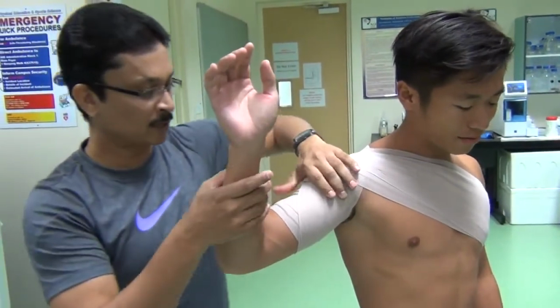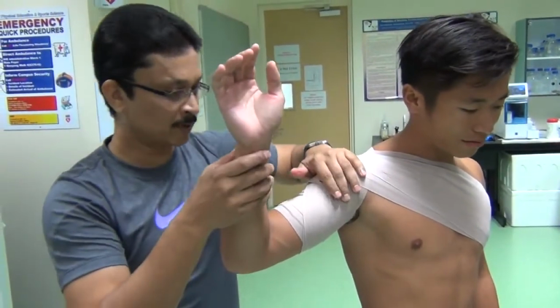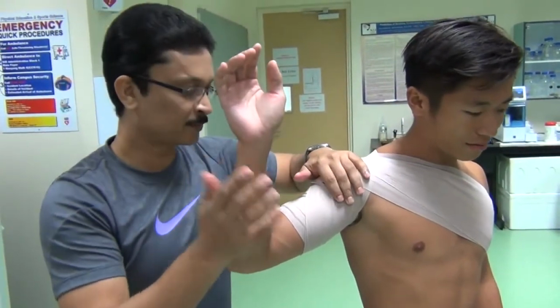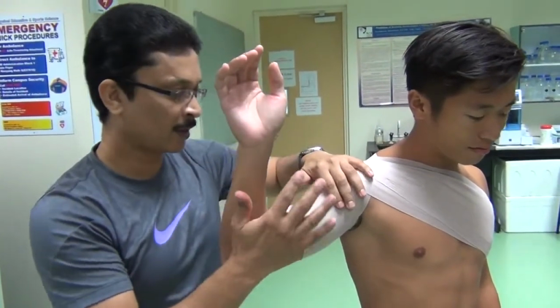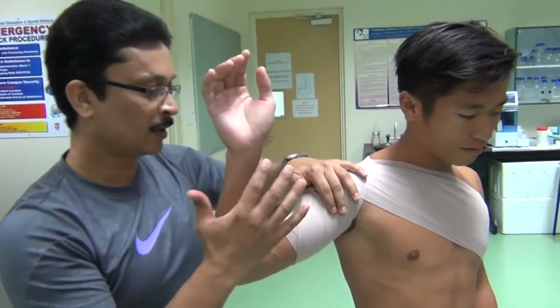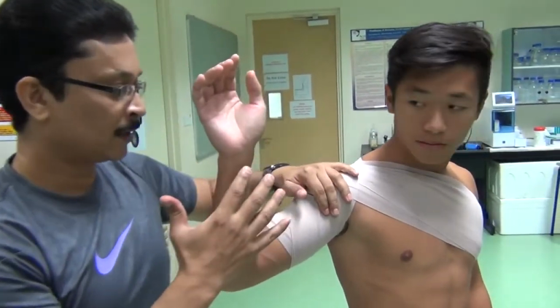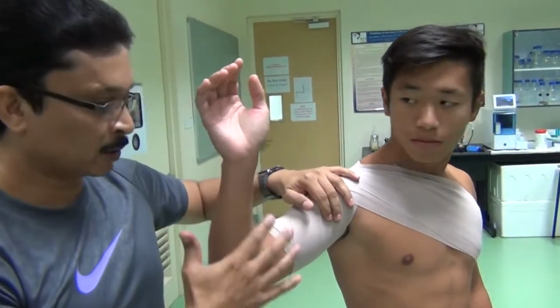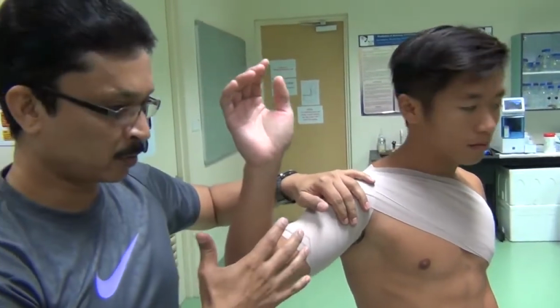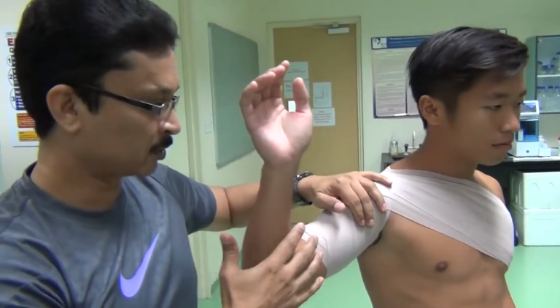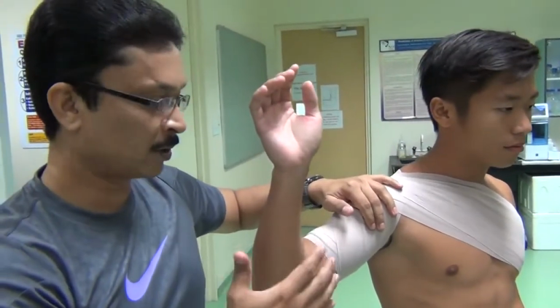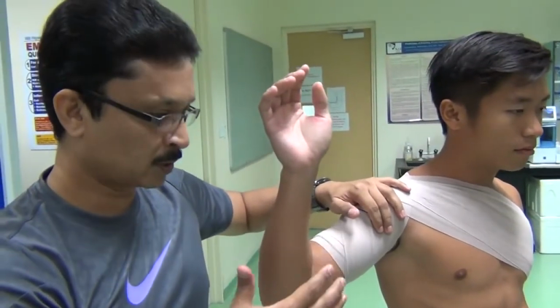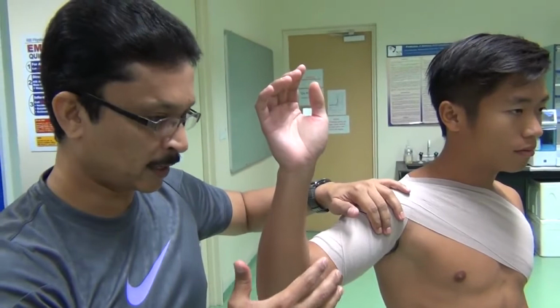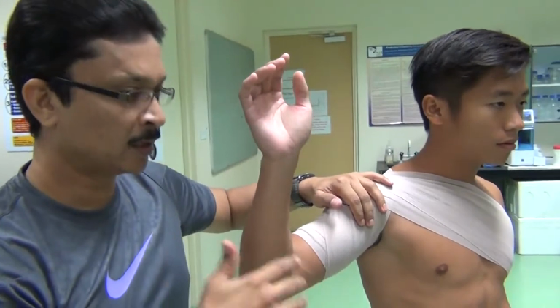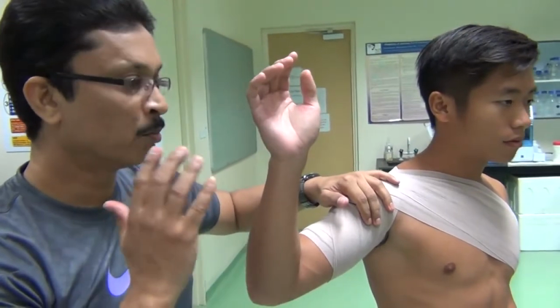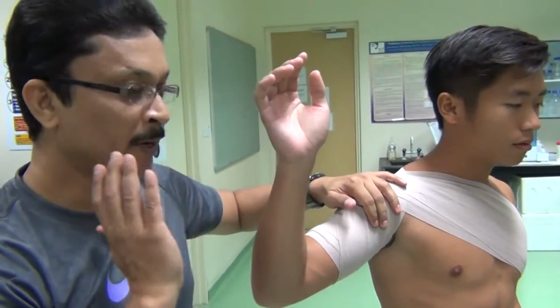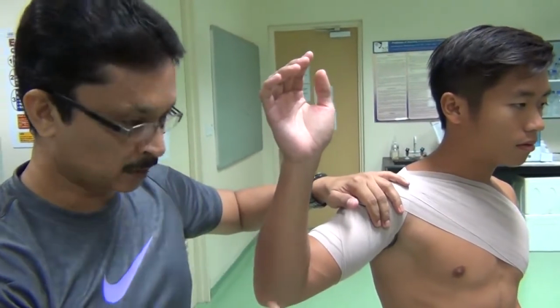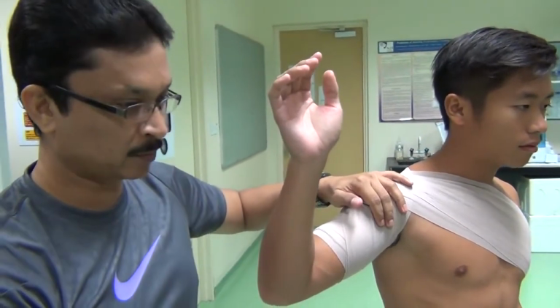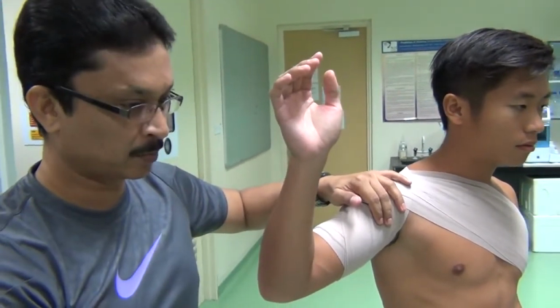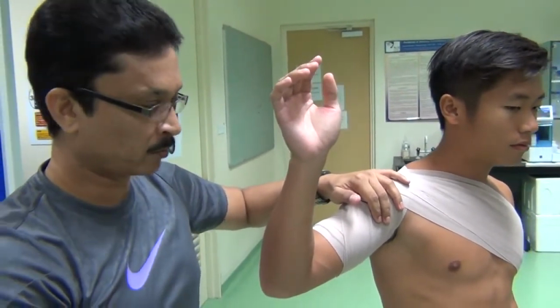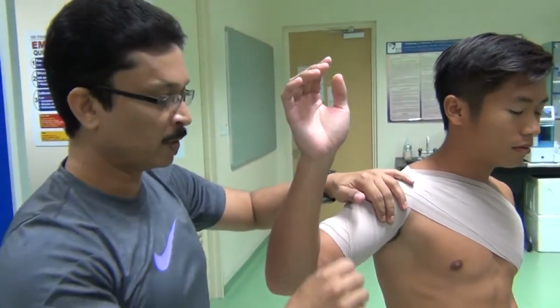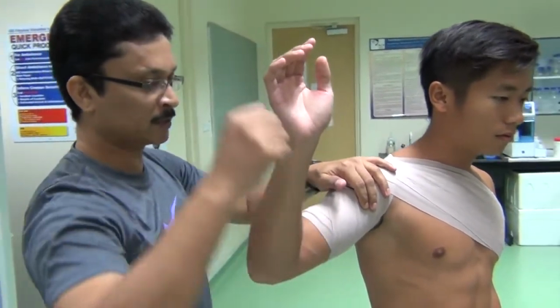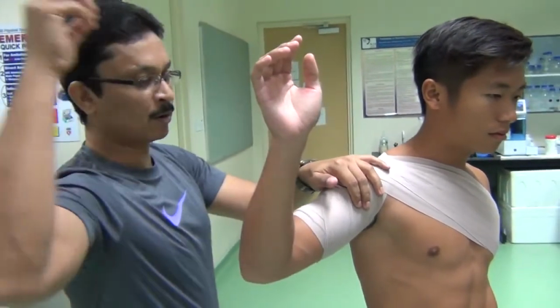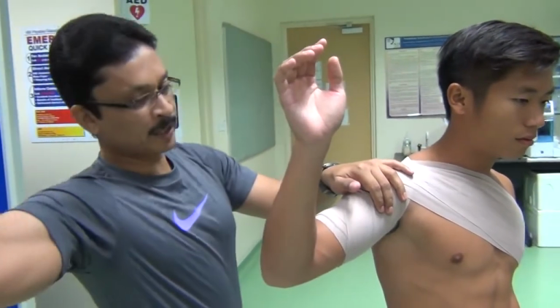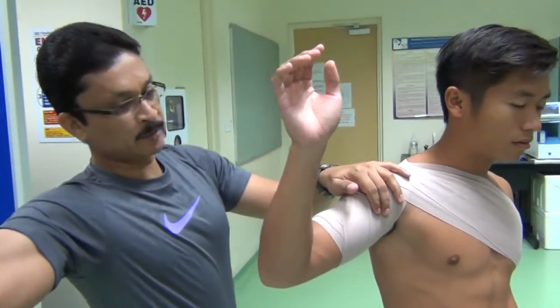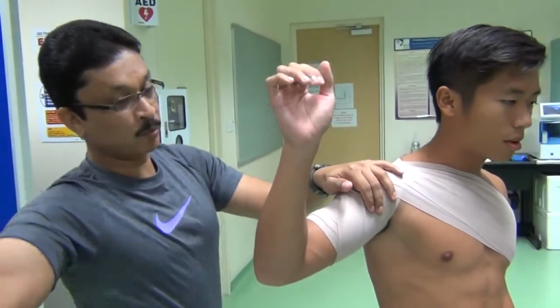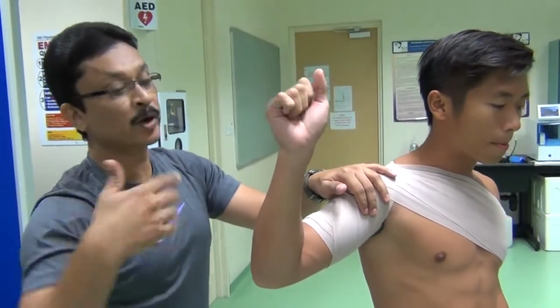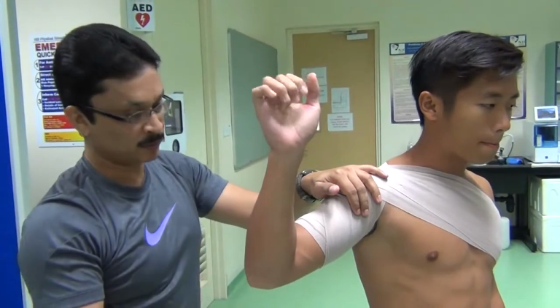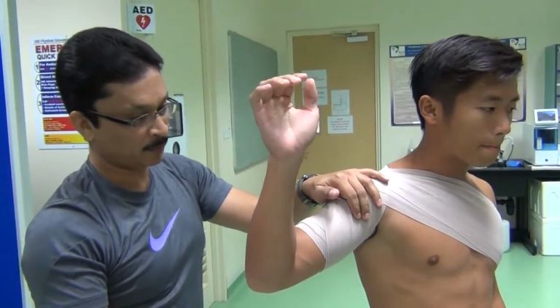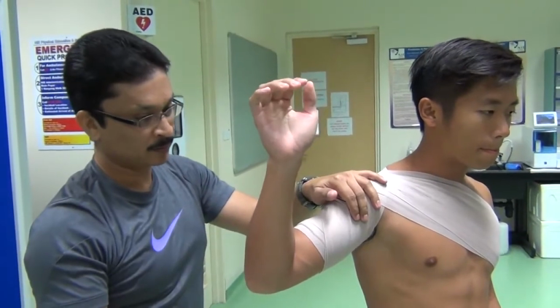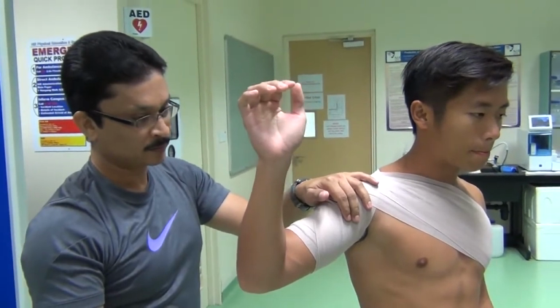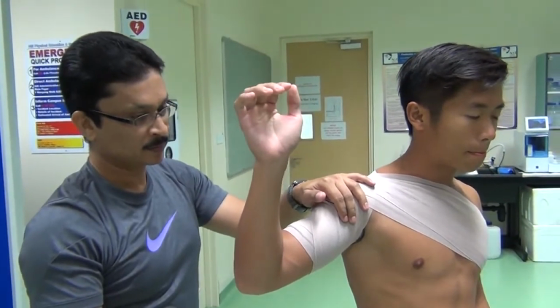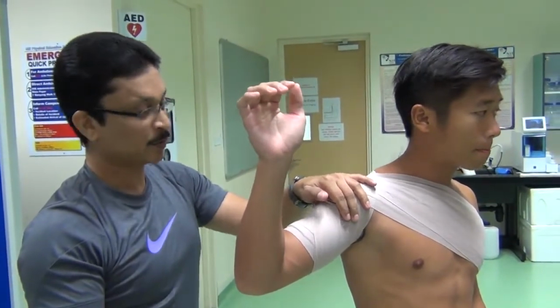With this kind of shoulder support, the spiking movement is still possible. But what we are doing is restricting all the extremes of movement where injuries would happen.